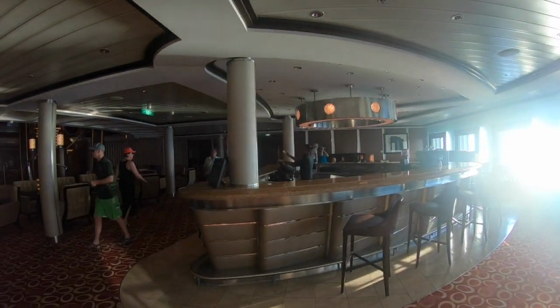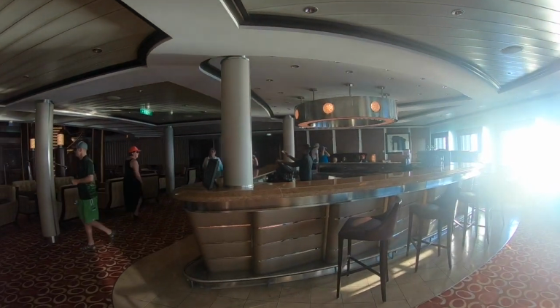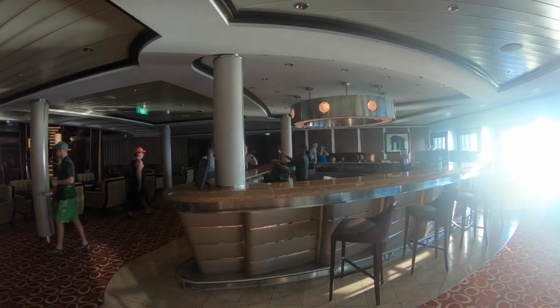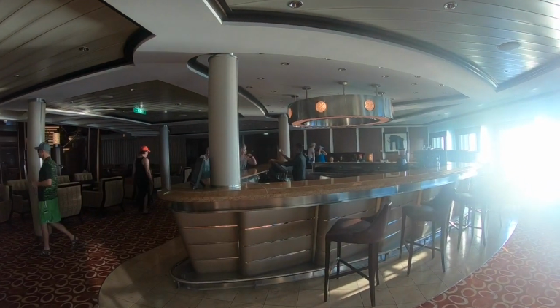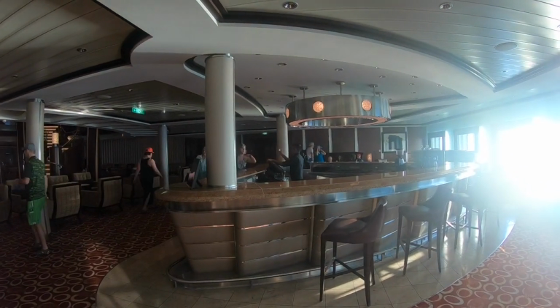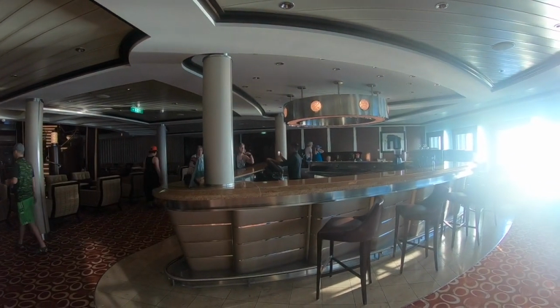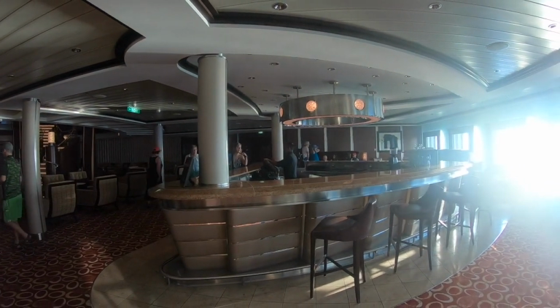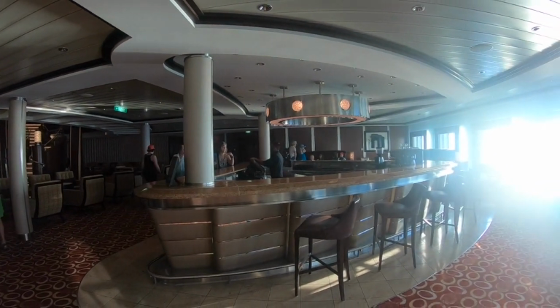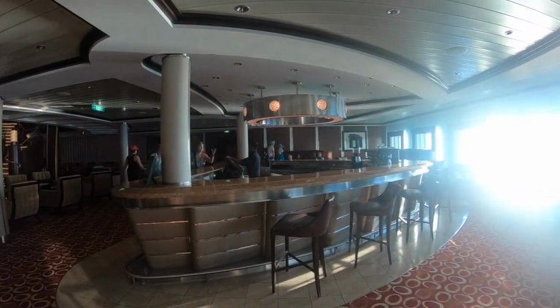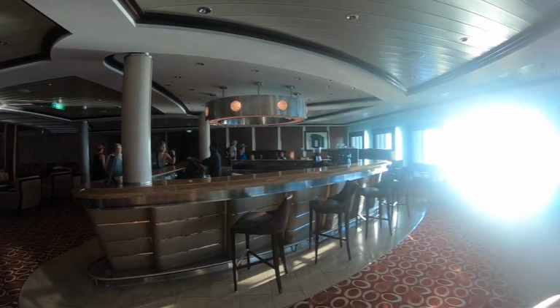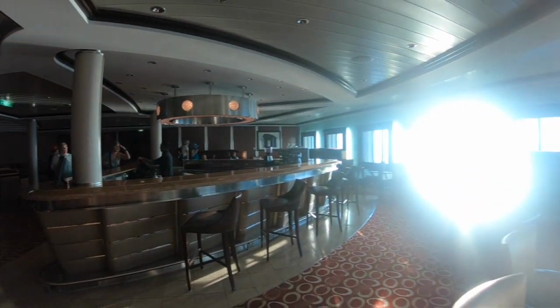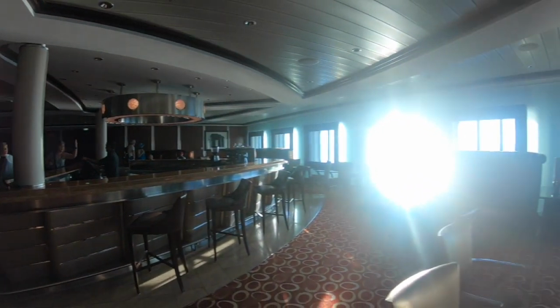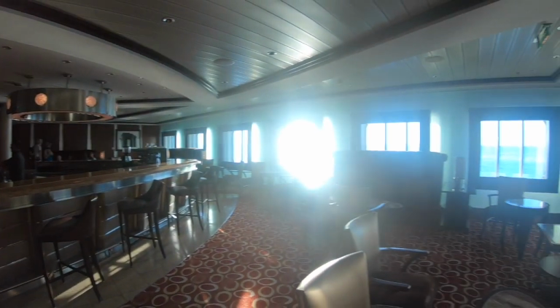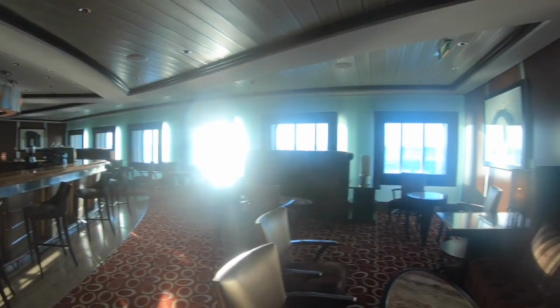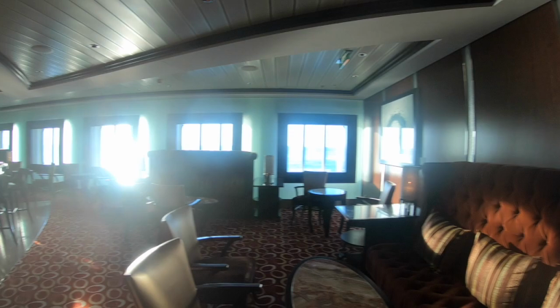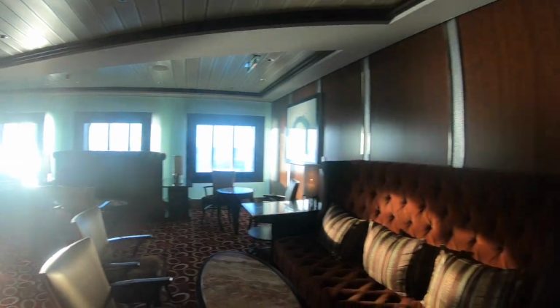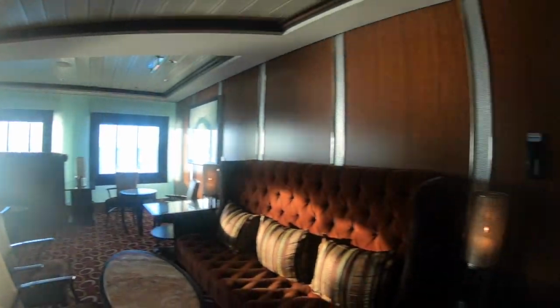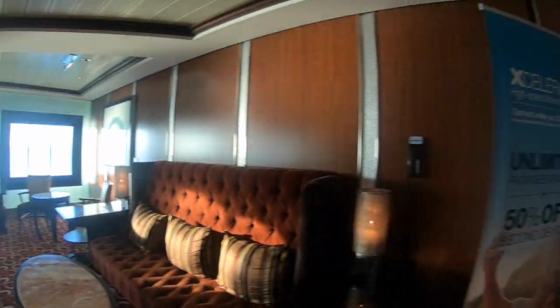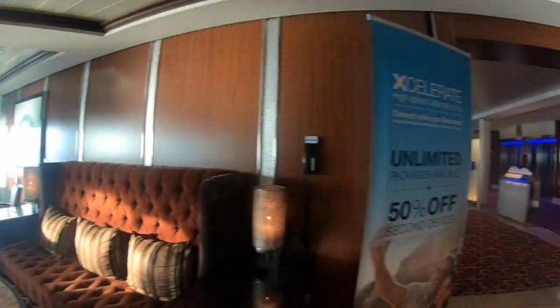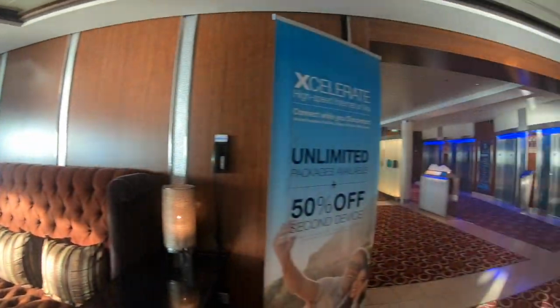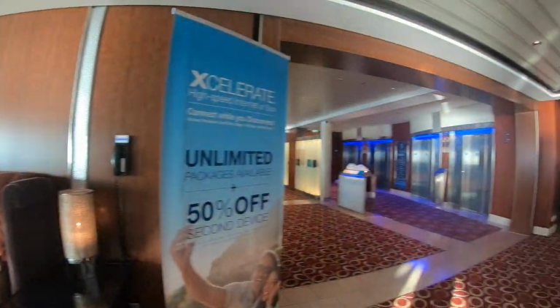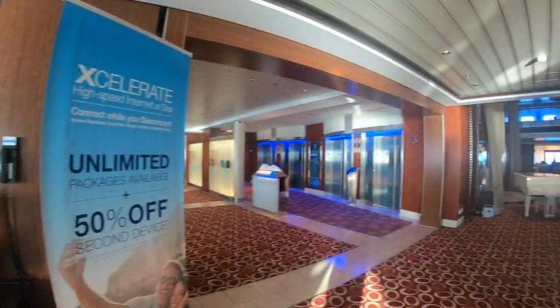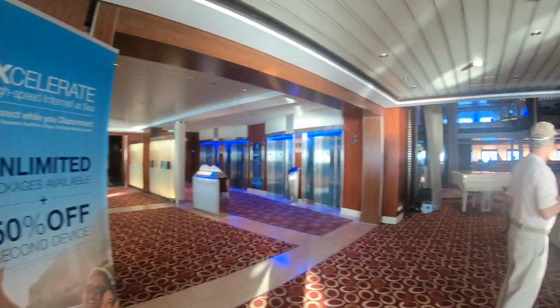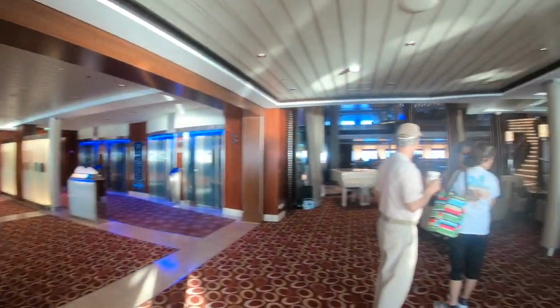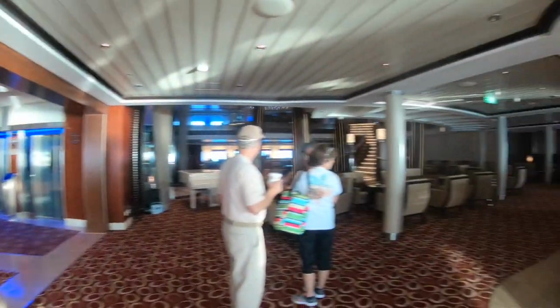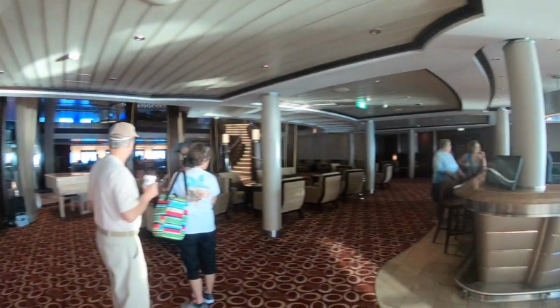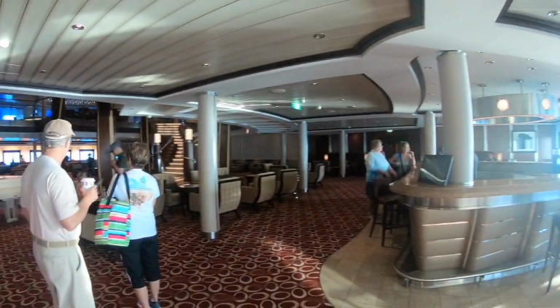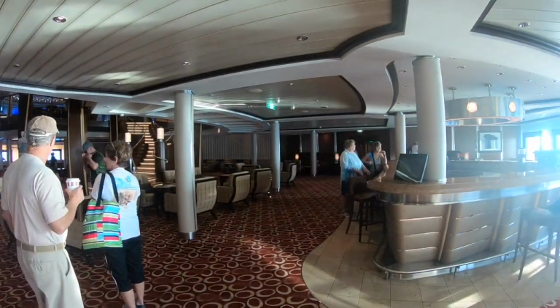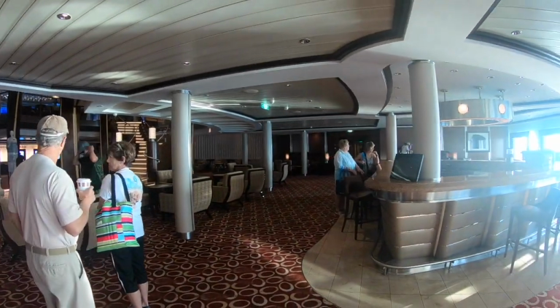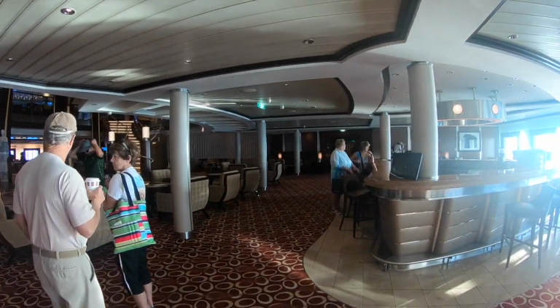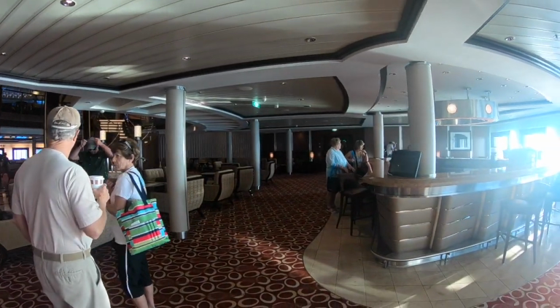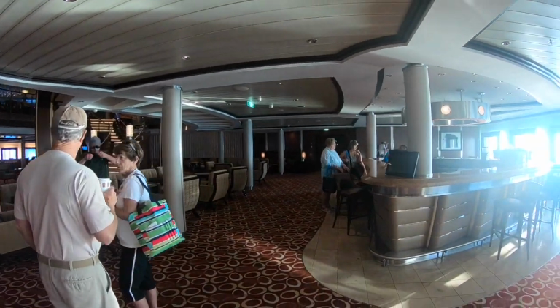The bar is shaped a bit like a boat's bow and as you can see there's plenty of seating all the way around.